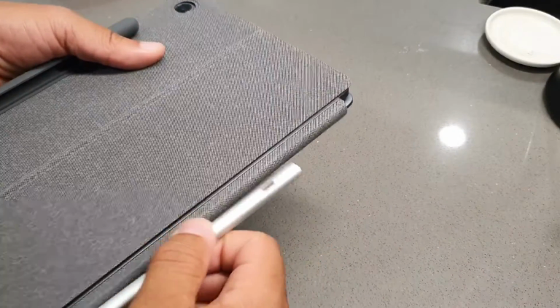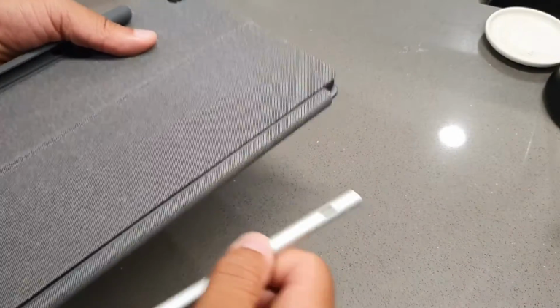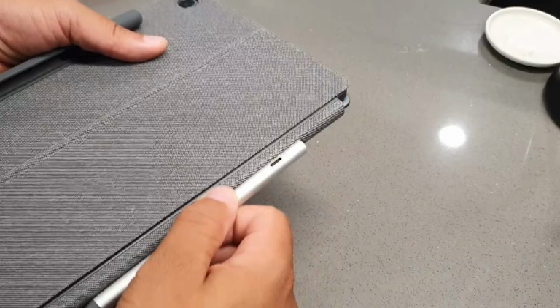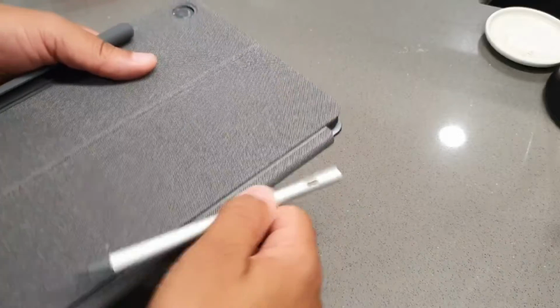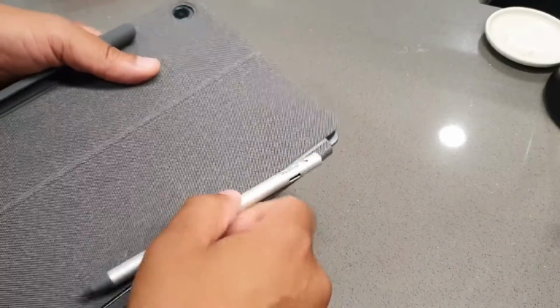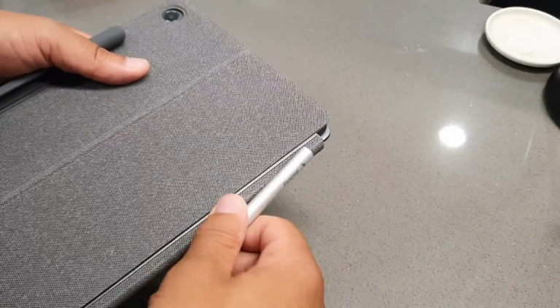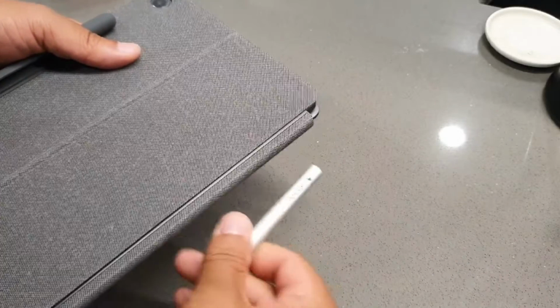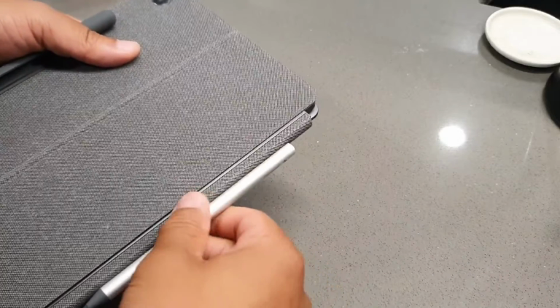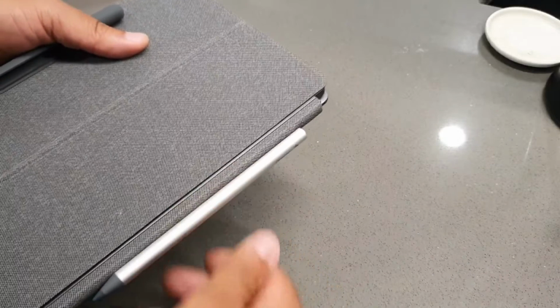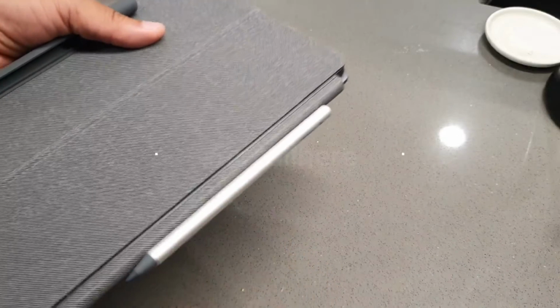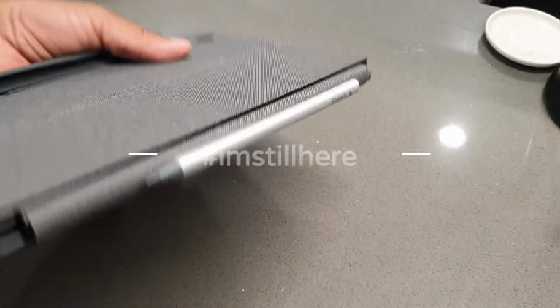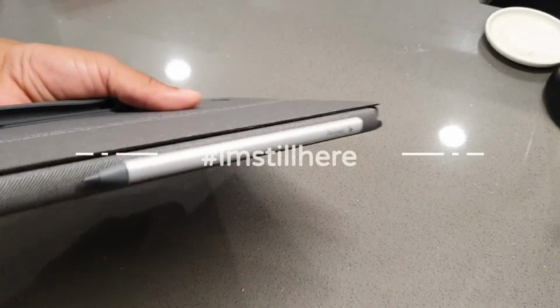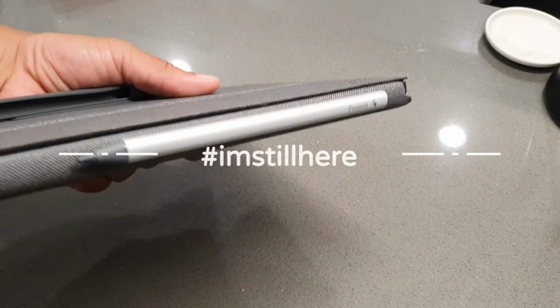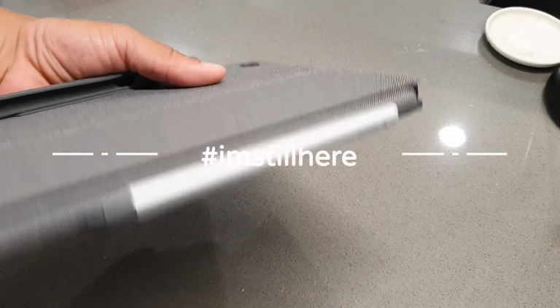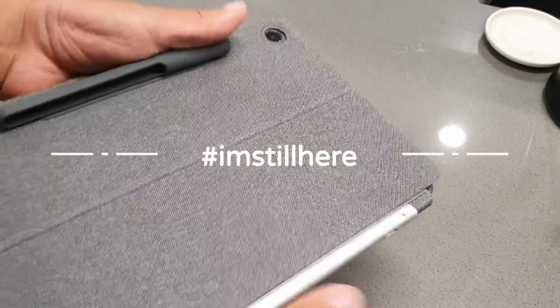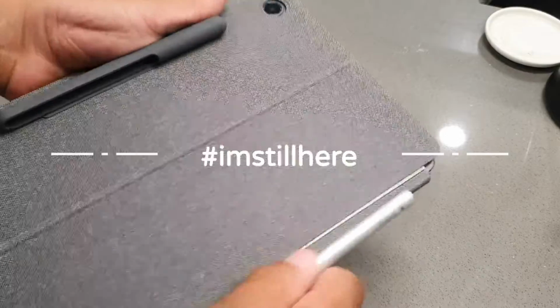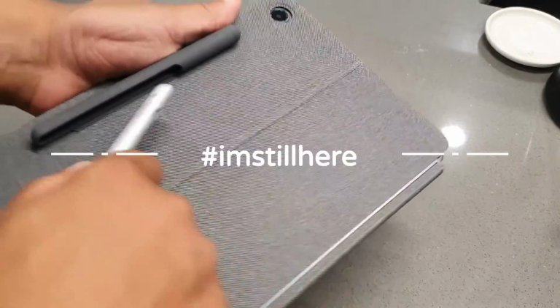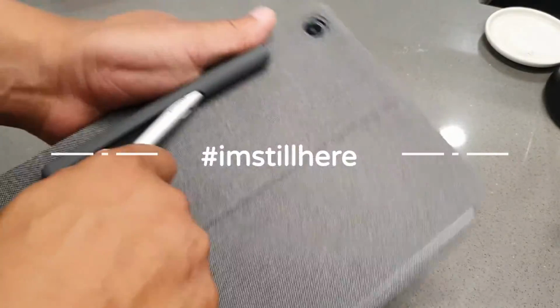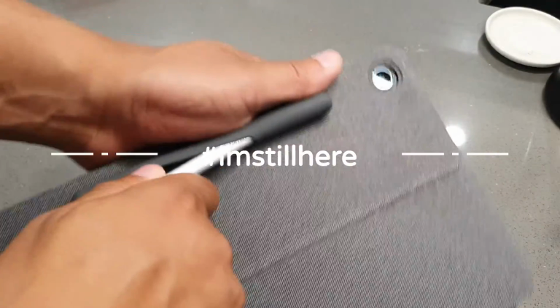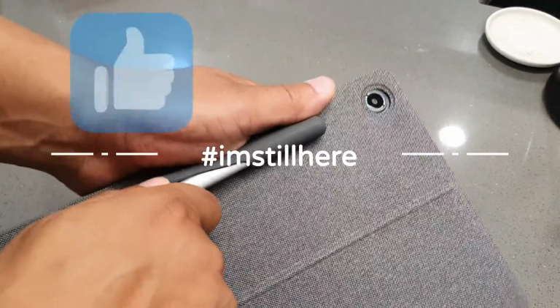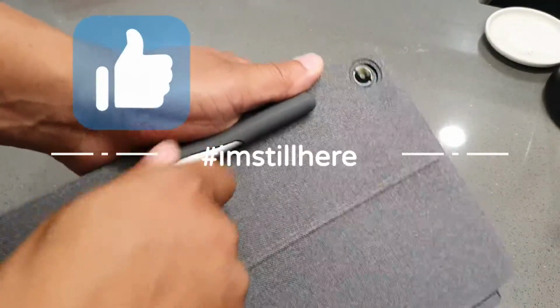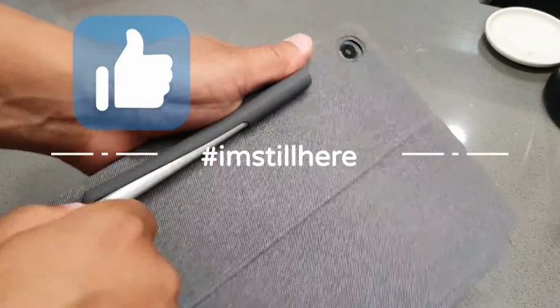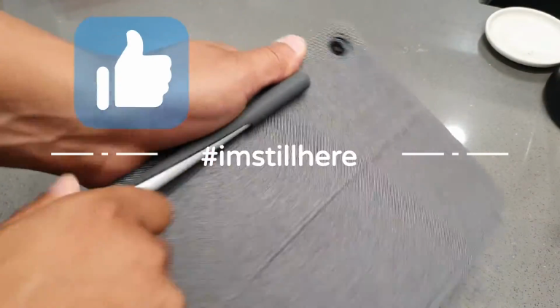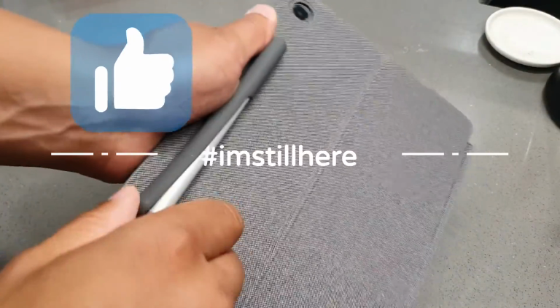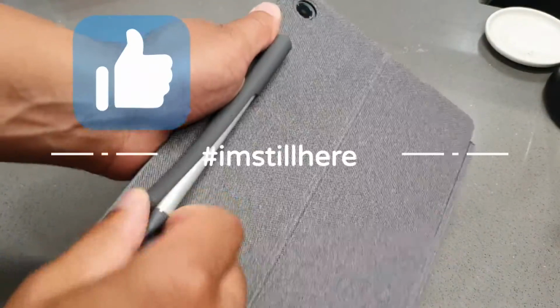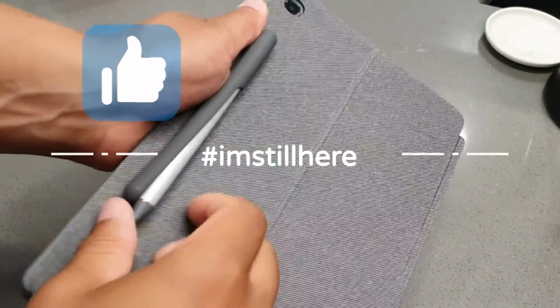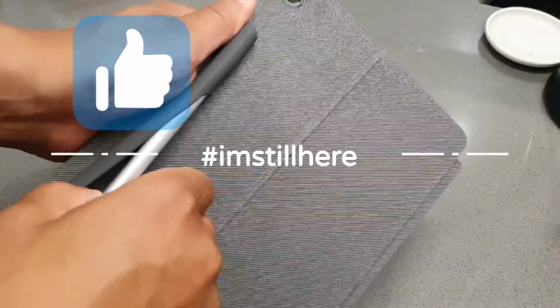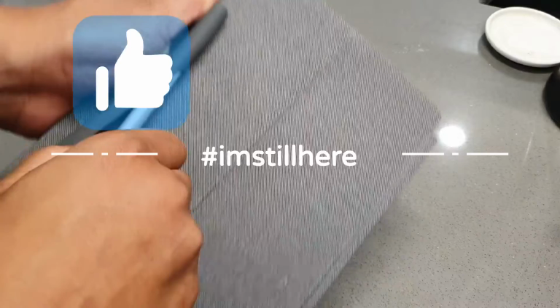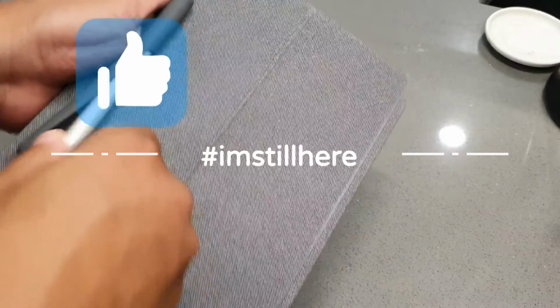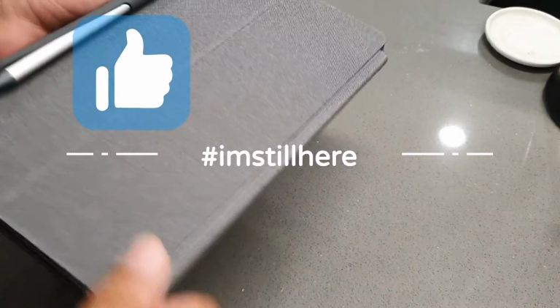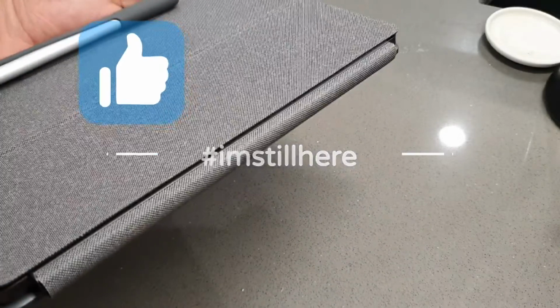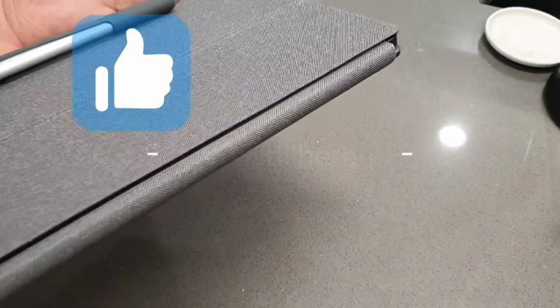Do me a quick solid — if you're still here, just type in the comment section 'I'm still here' so I know you're still kicking it with me. And I just want to remind you to hit the like button so we can get this video out to more people and help beat the YouTube algorithm.